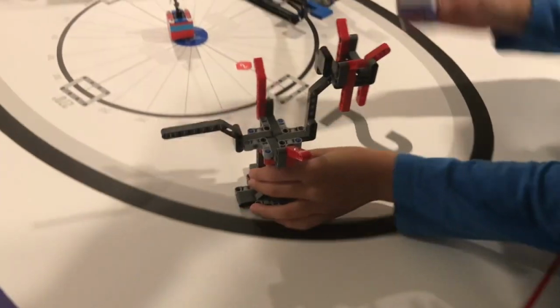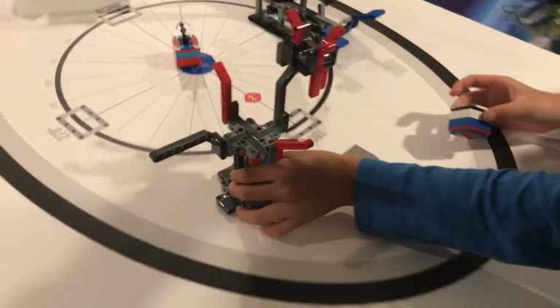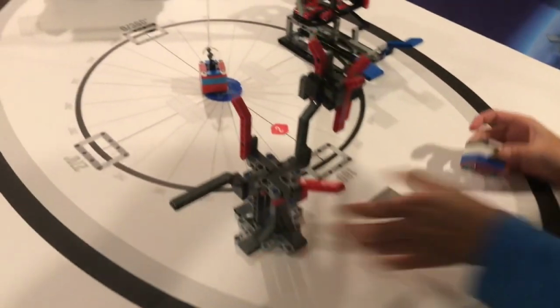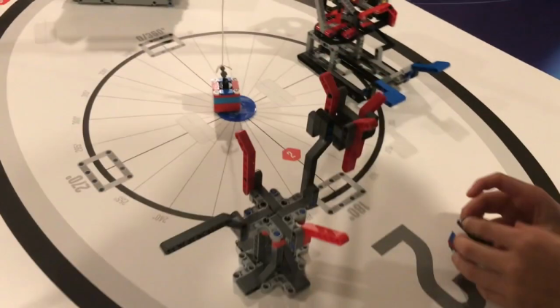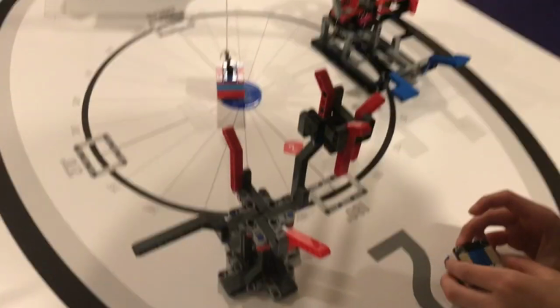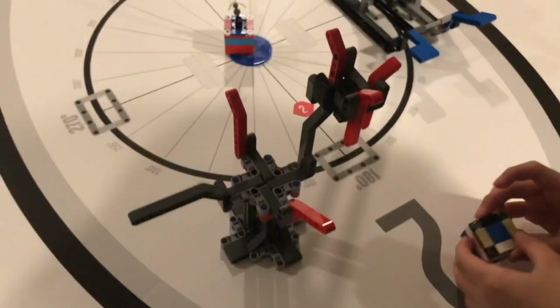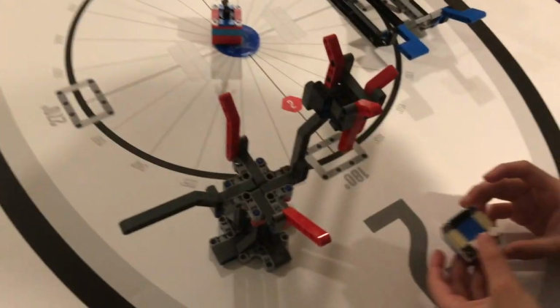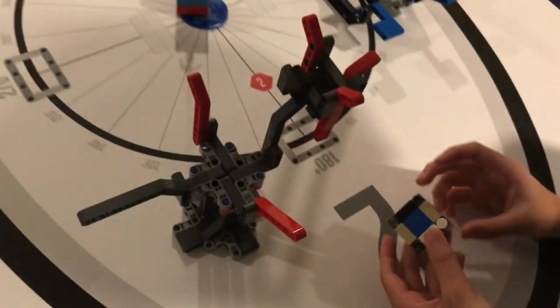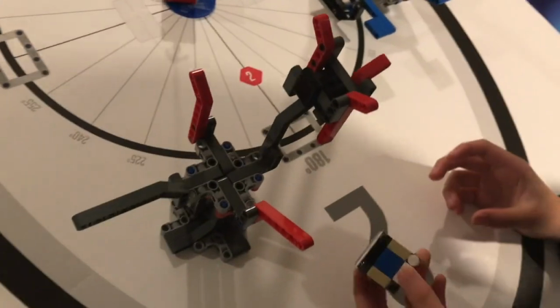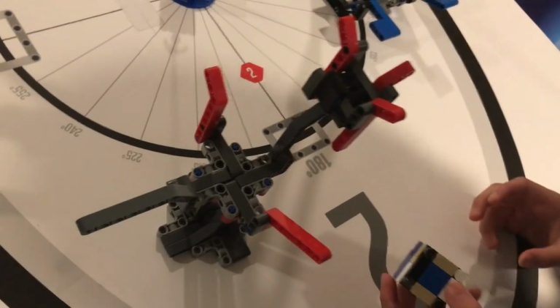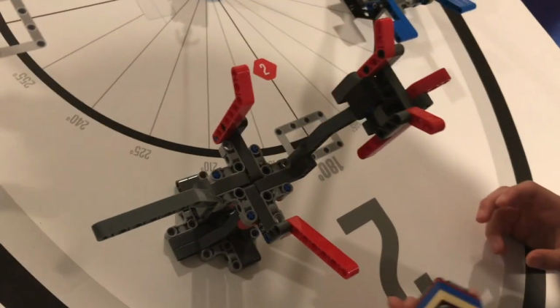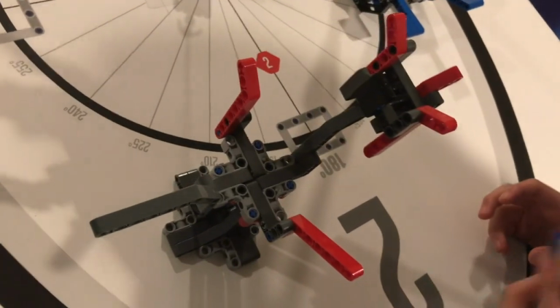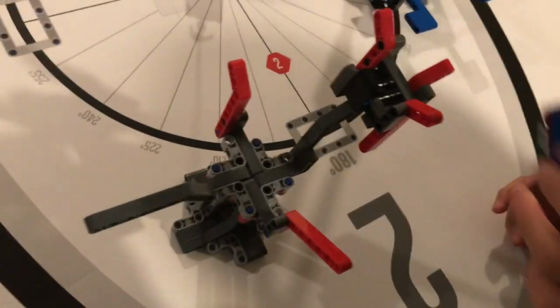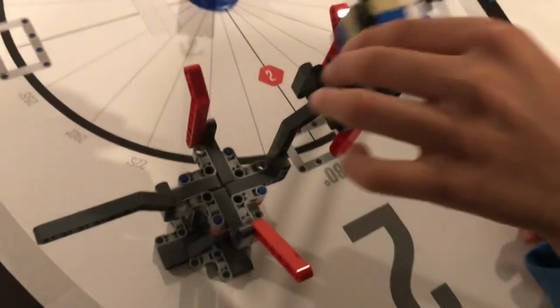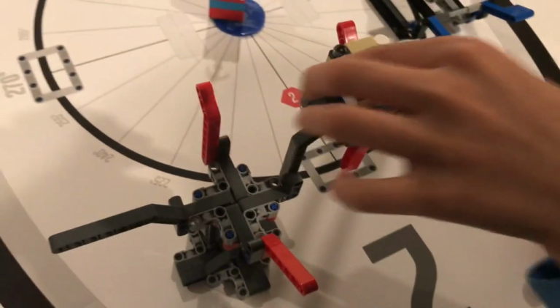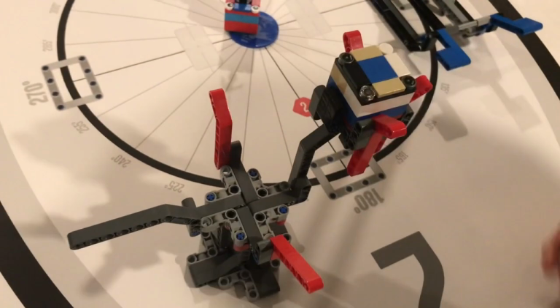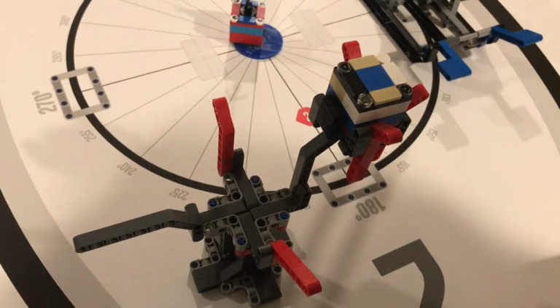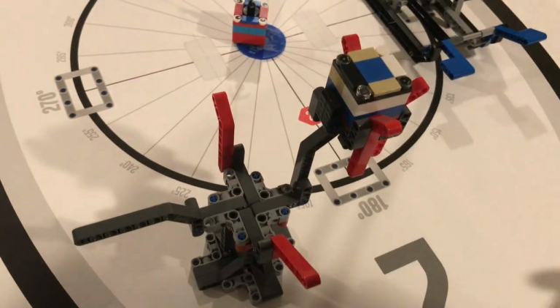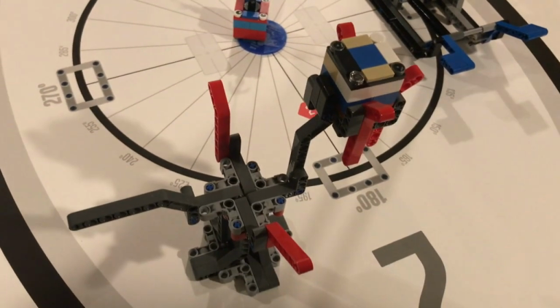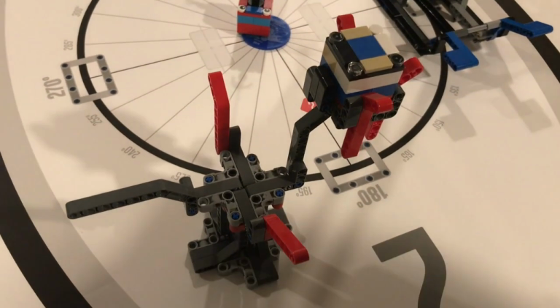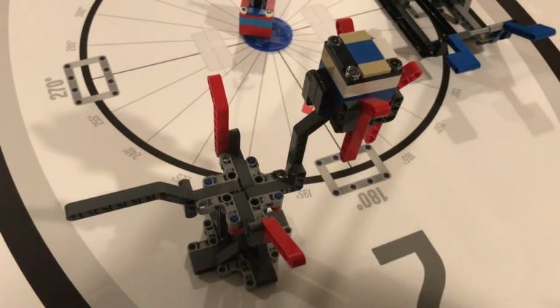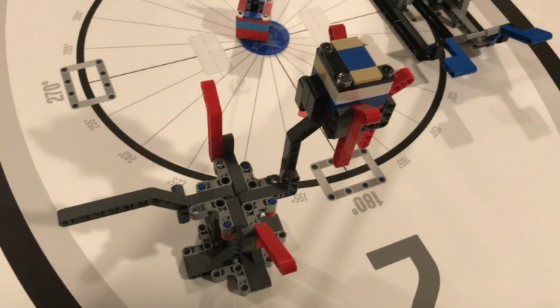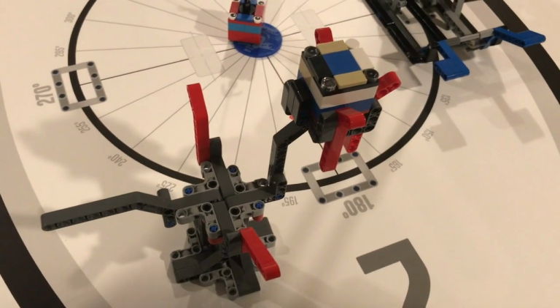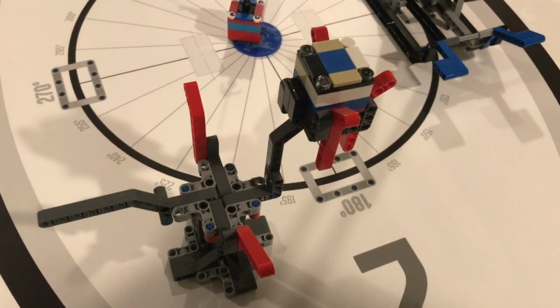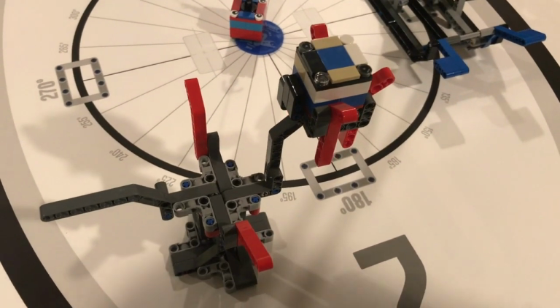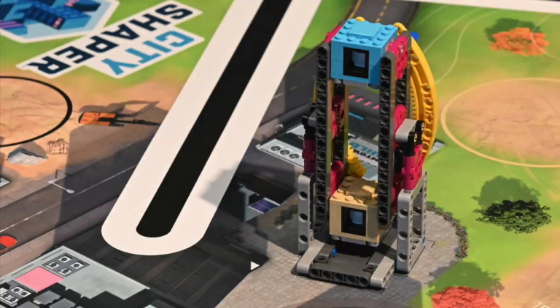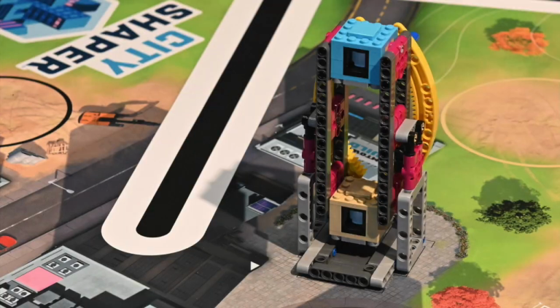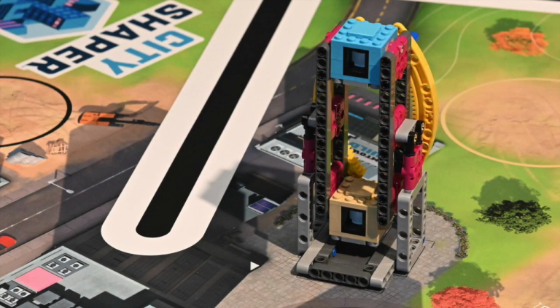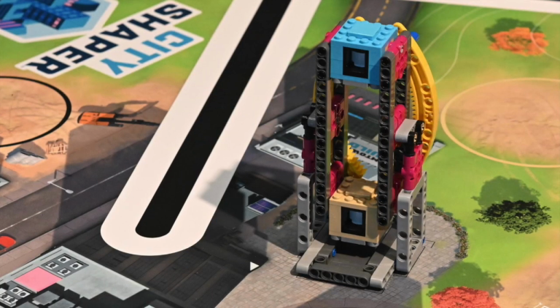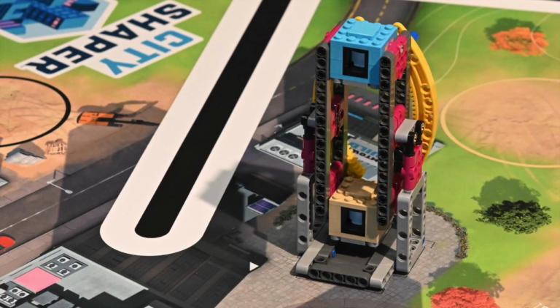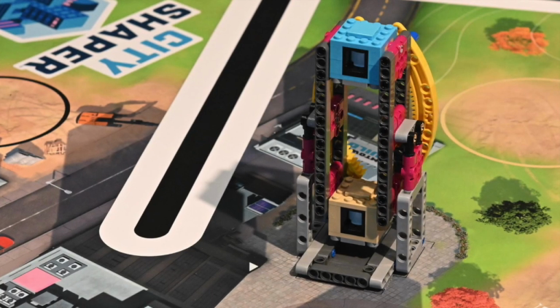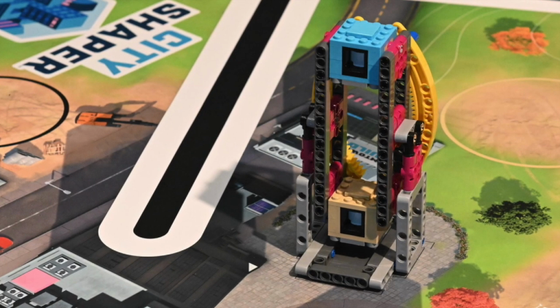Here is a tree and we need to drop this block into the top. This is the City Shaper Sun building.